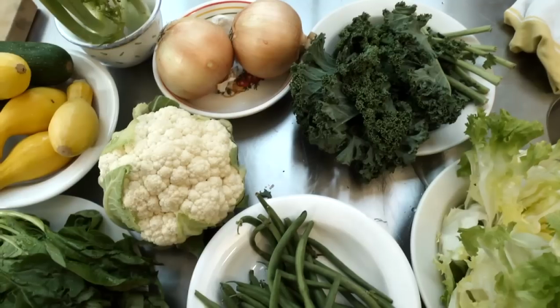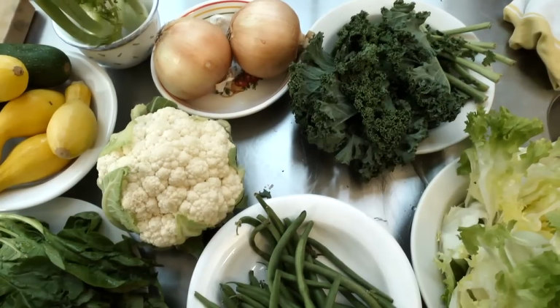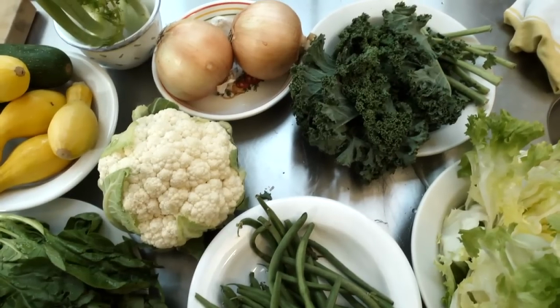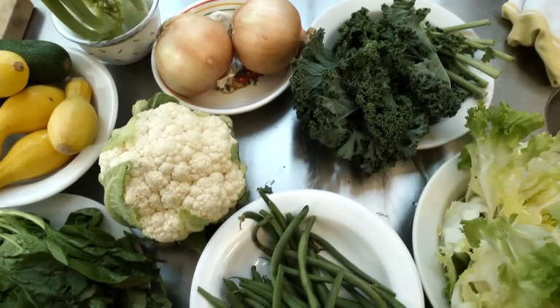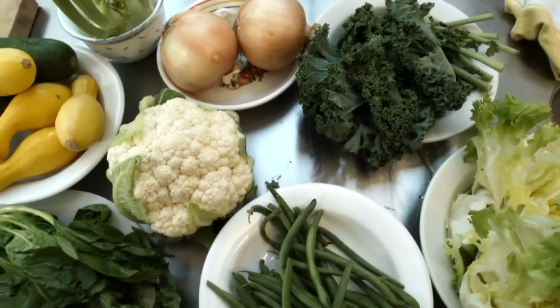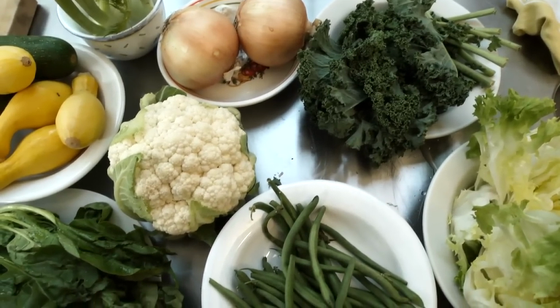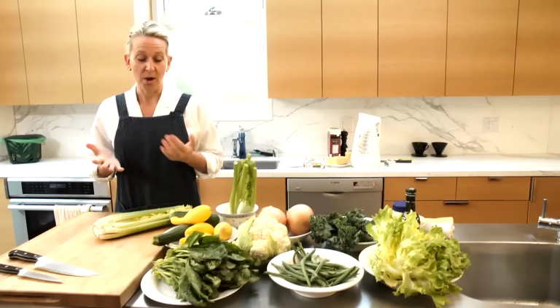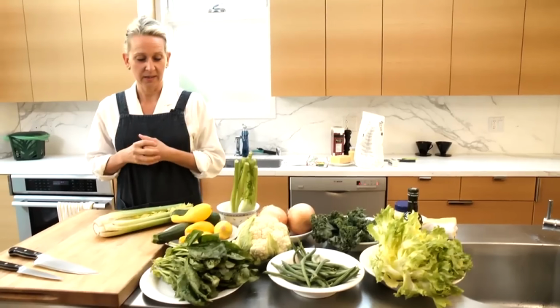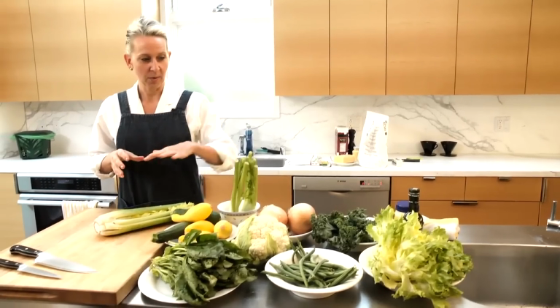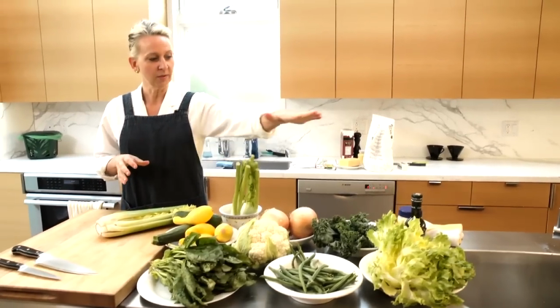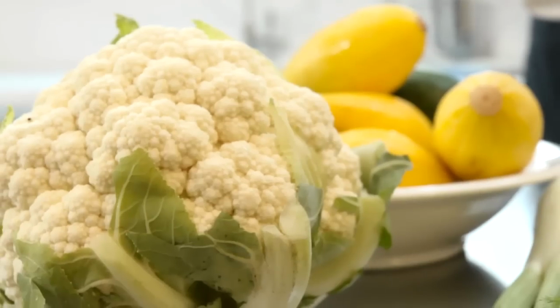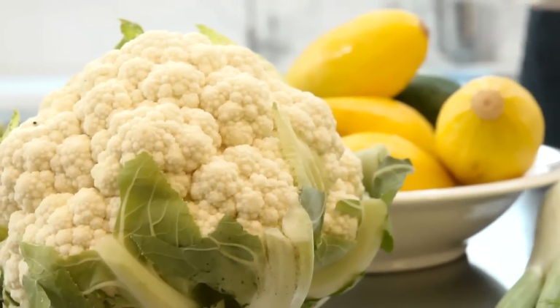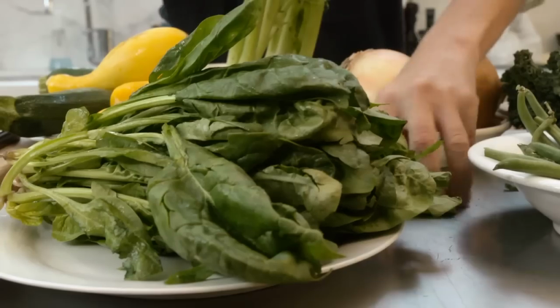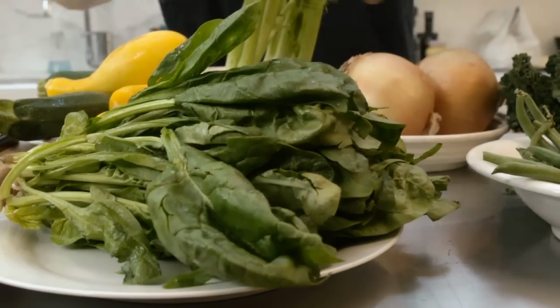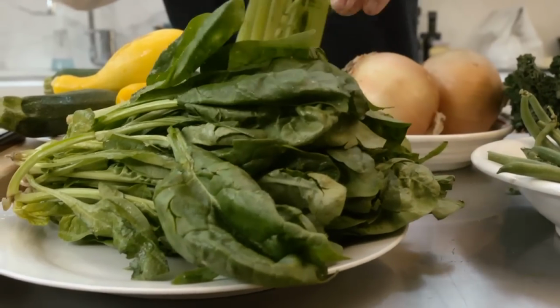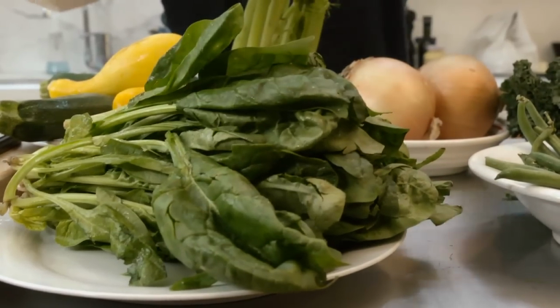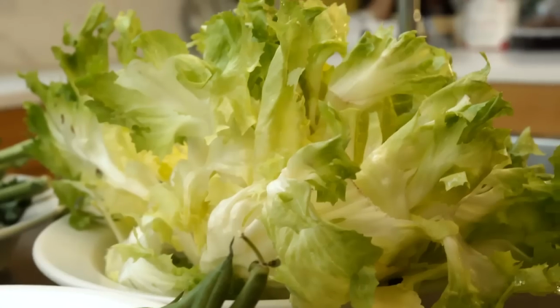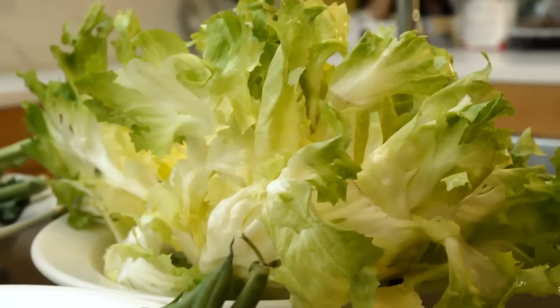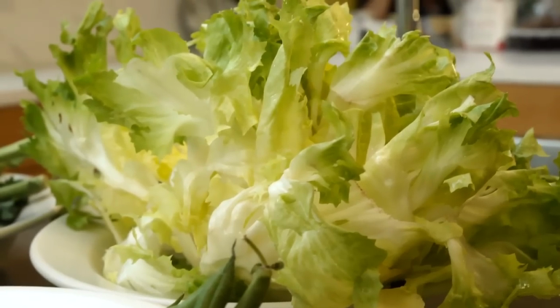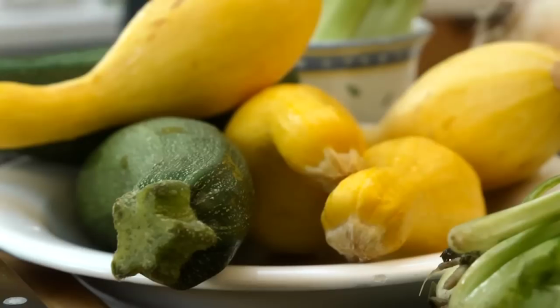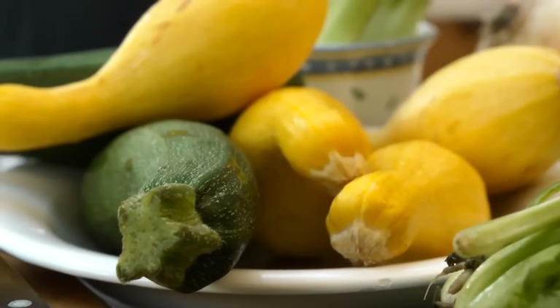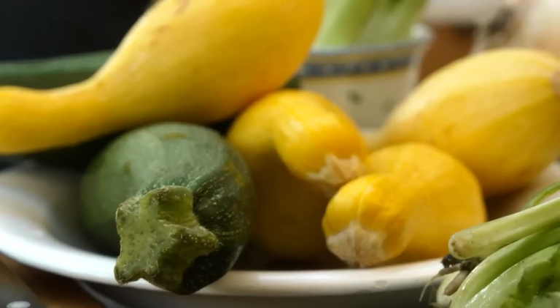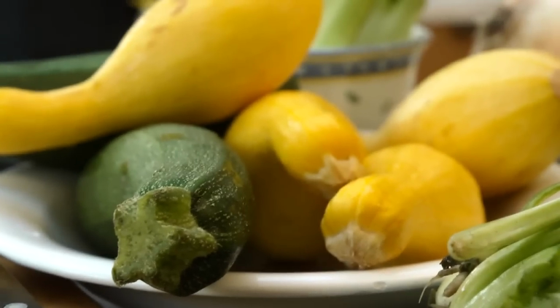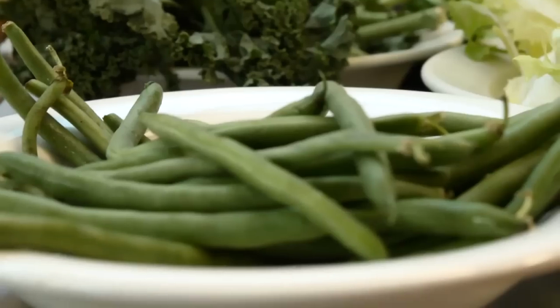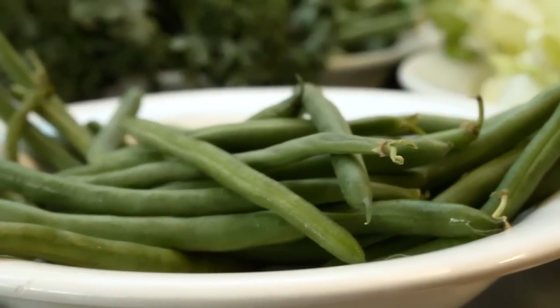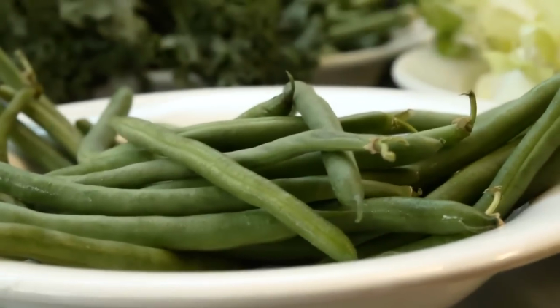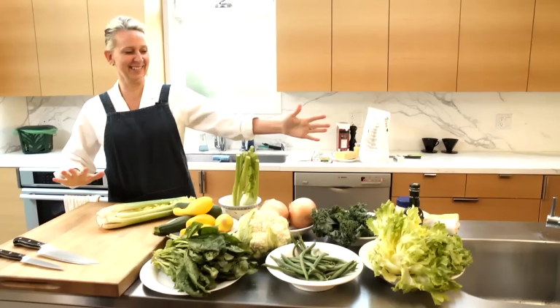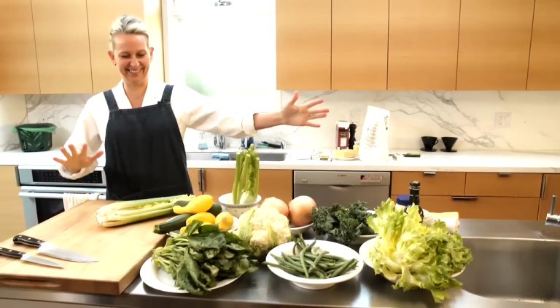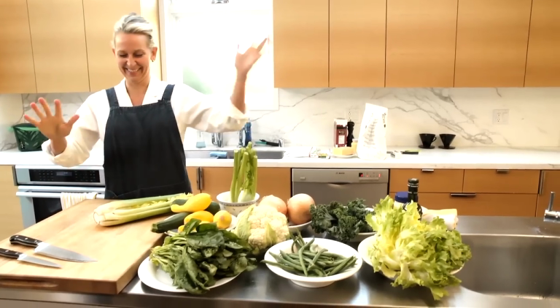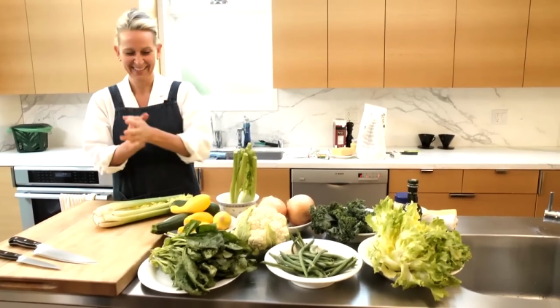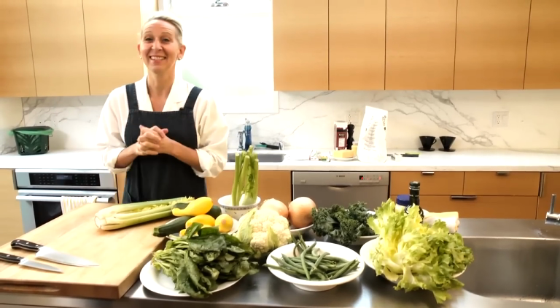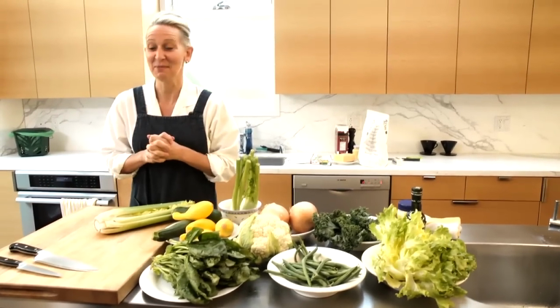Usually in December in the supermarket, which is where I'm shopping, this is about what's available — not the world's most luscious produce. For me, that's good as gold. Turns into excellent soup. That's what I'm doing.